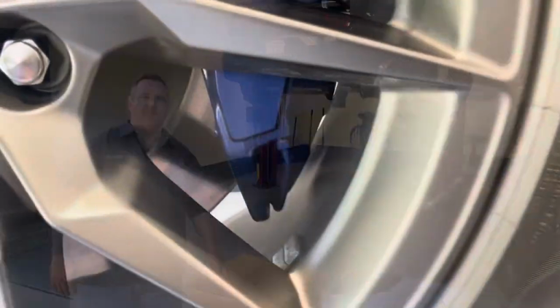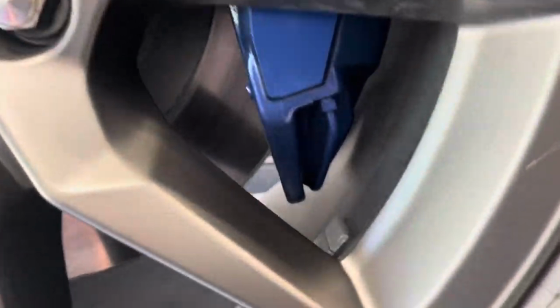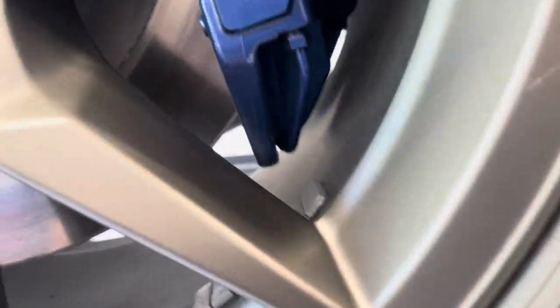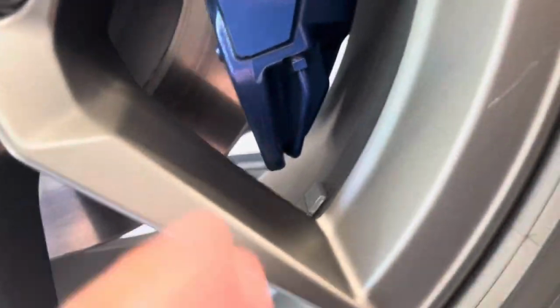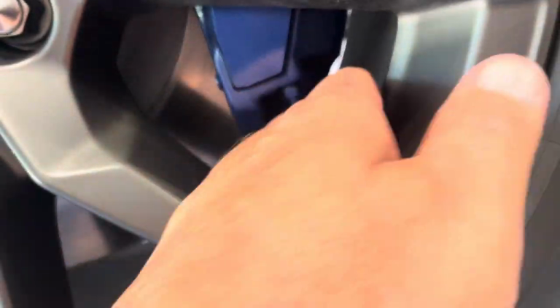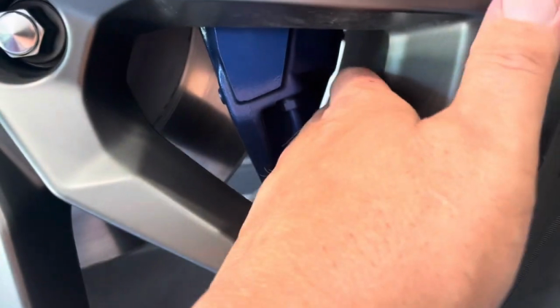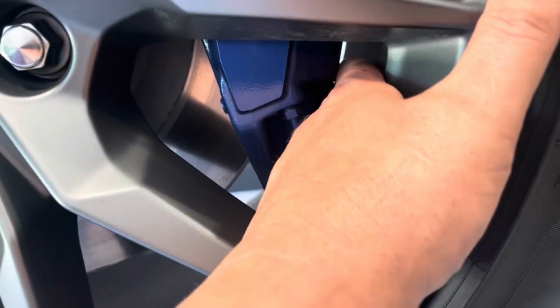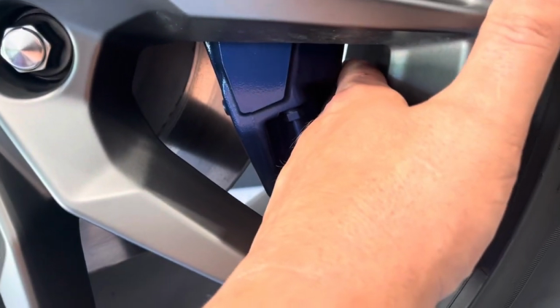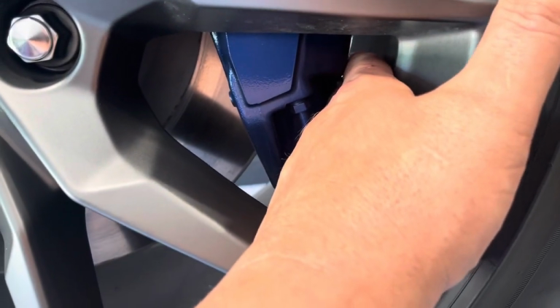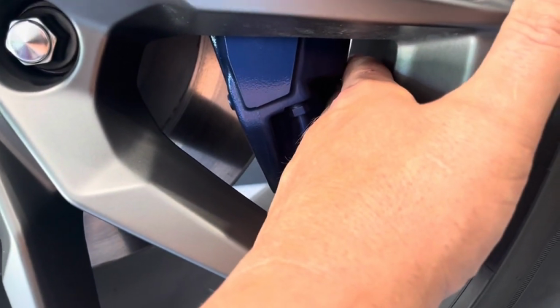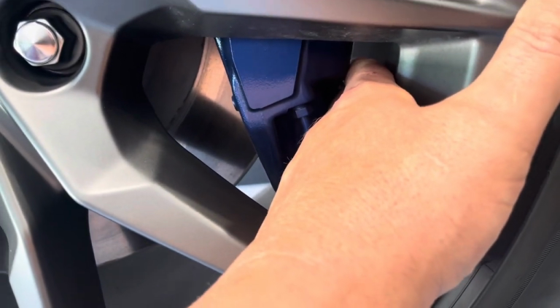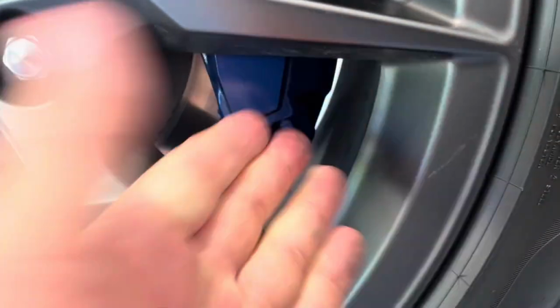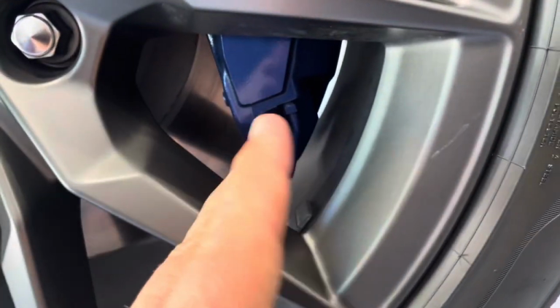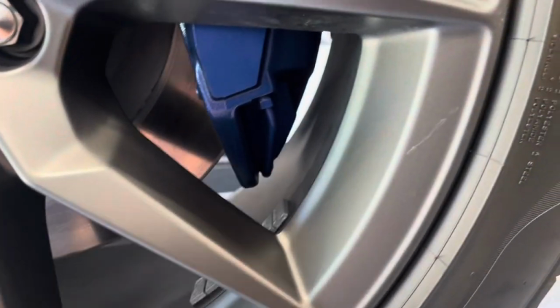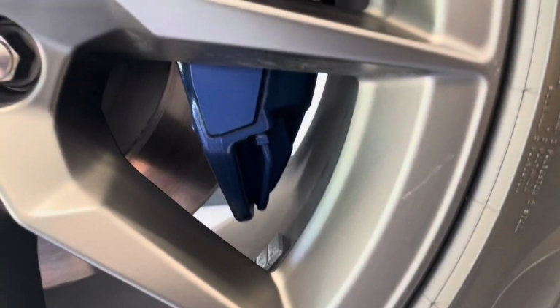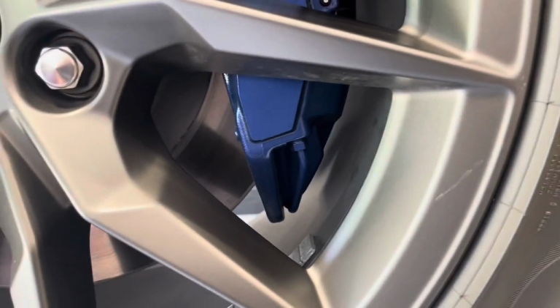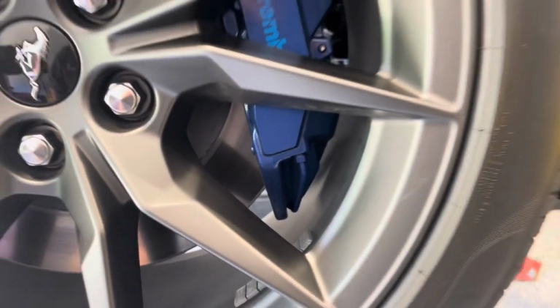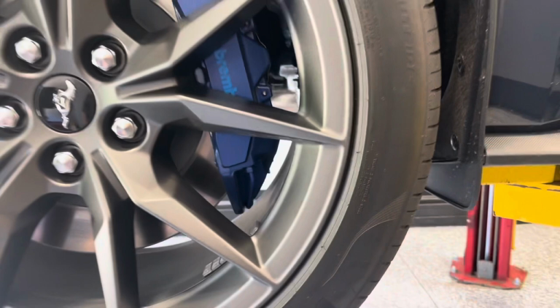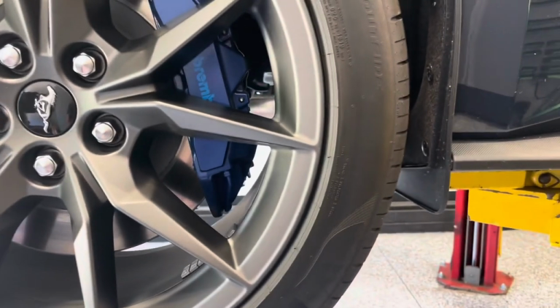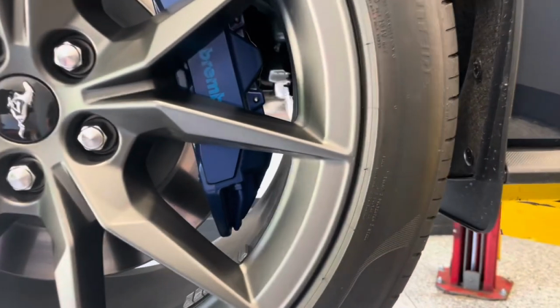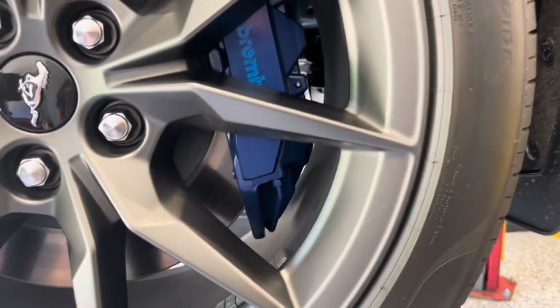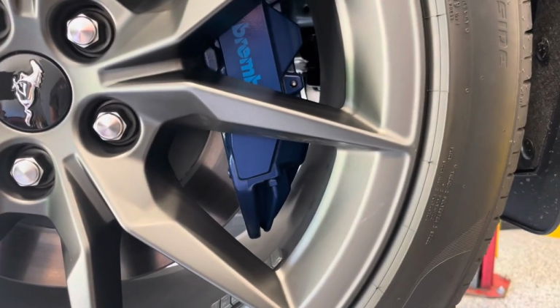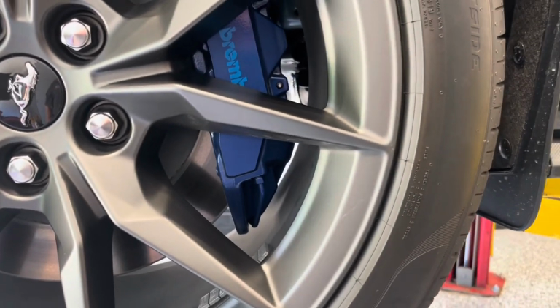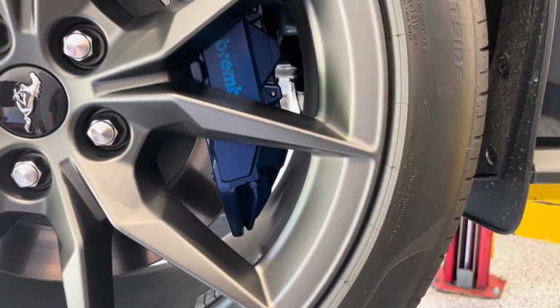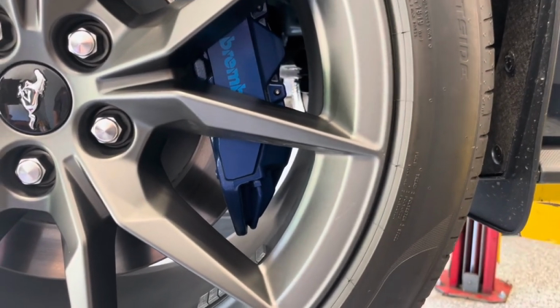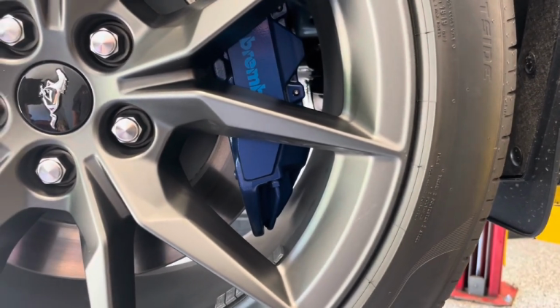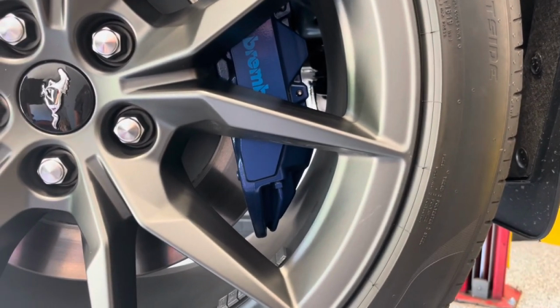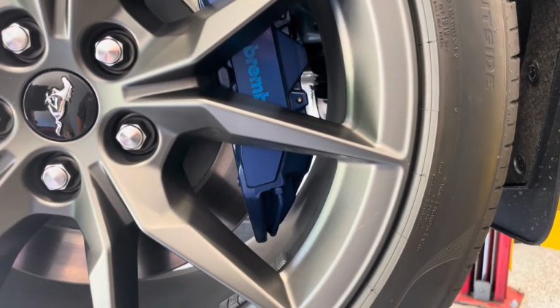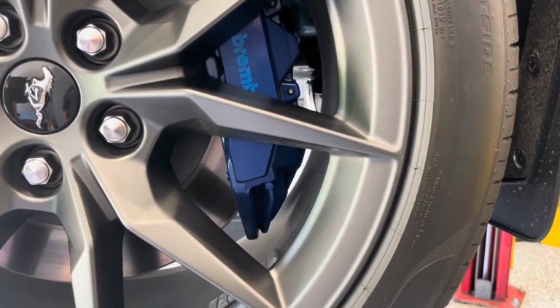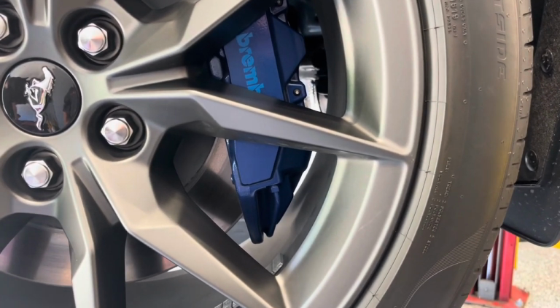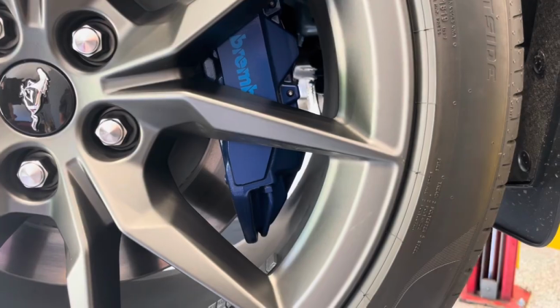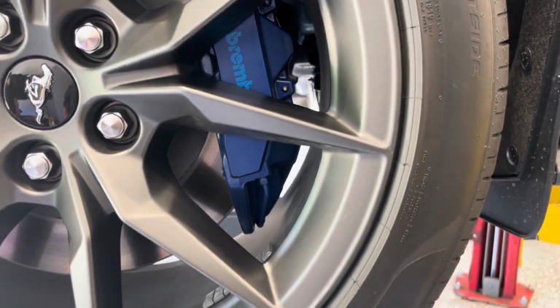Before we even pull anything off, as you can see, this is a 19-inch wheel and inside the barrel here you've just got finger length. So there's zero chance you're getting a 17-inch wheel on here, but we're going to try out the 18s and see how those fit.